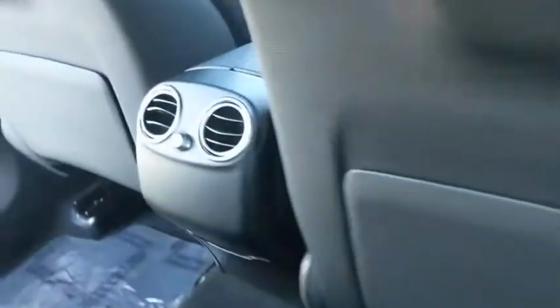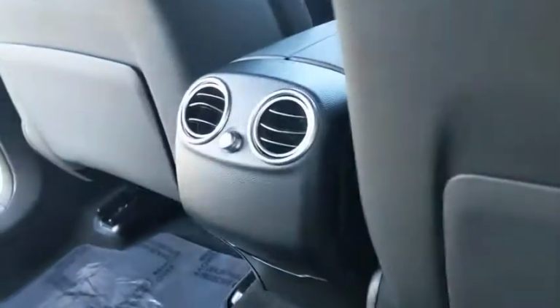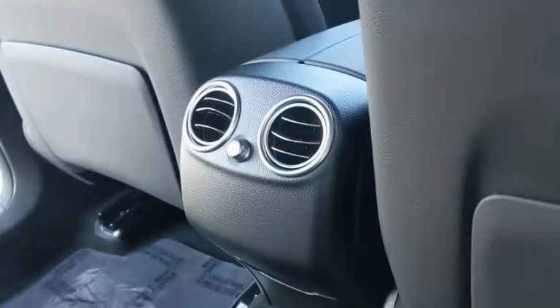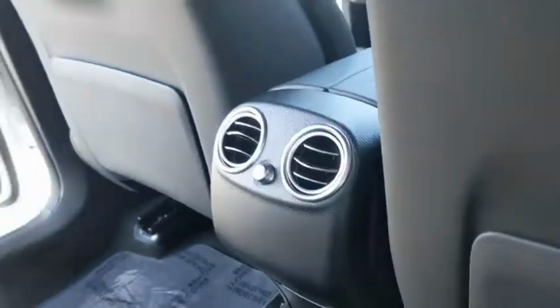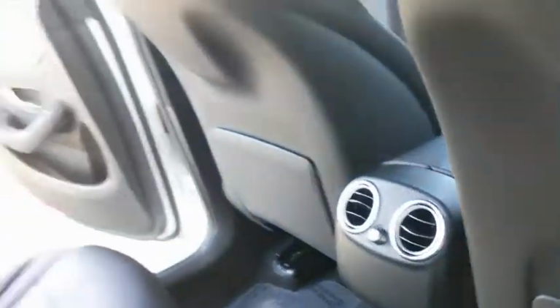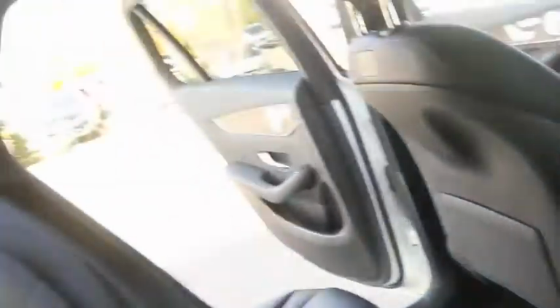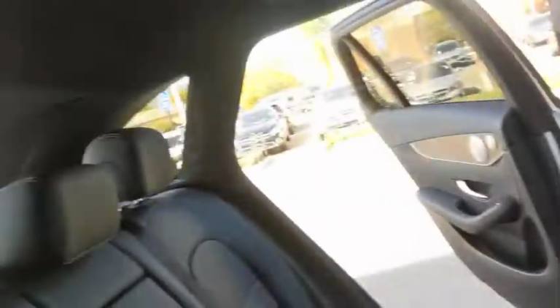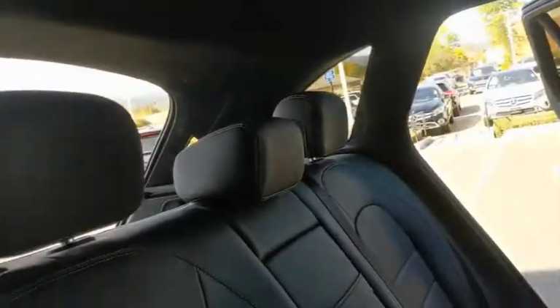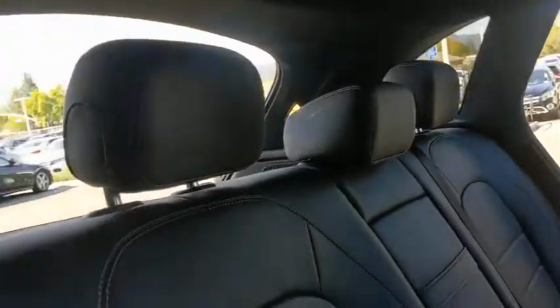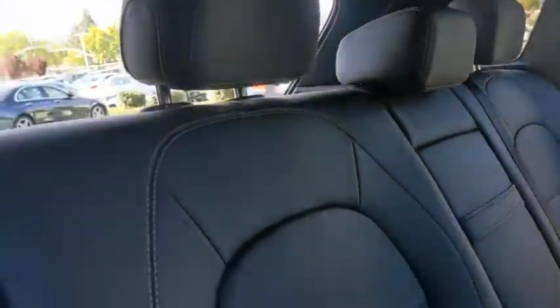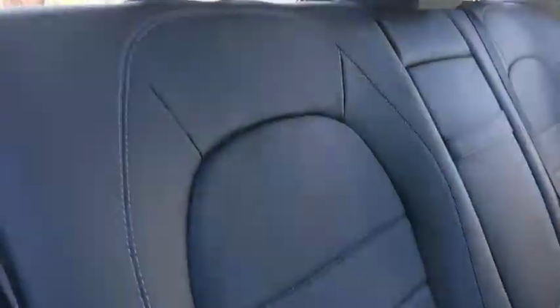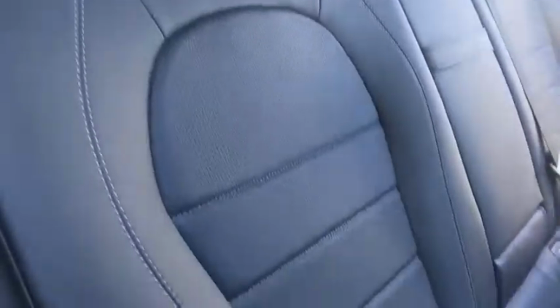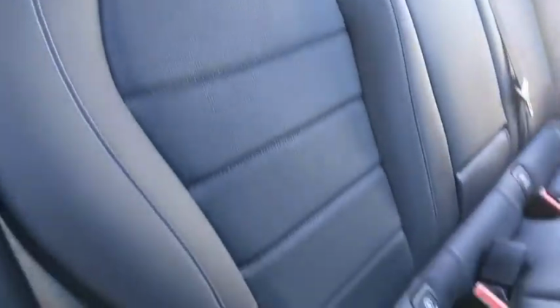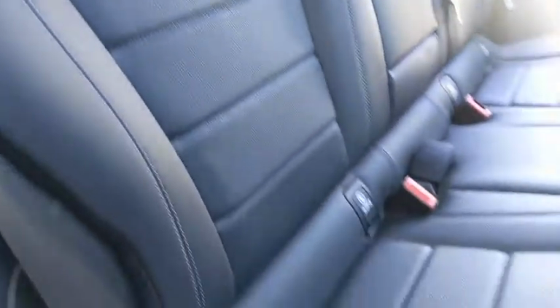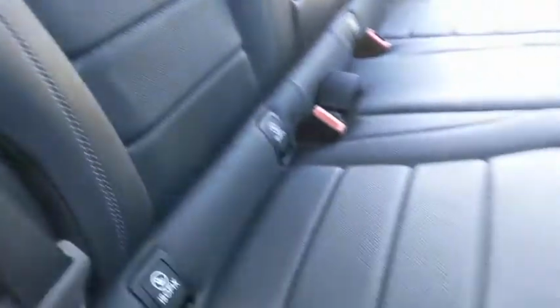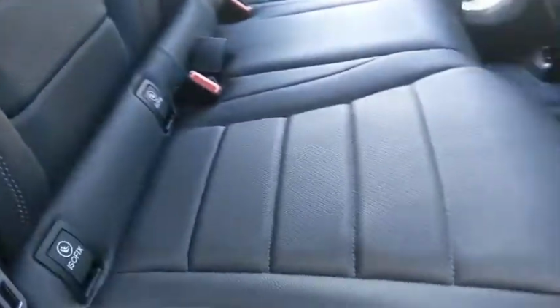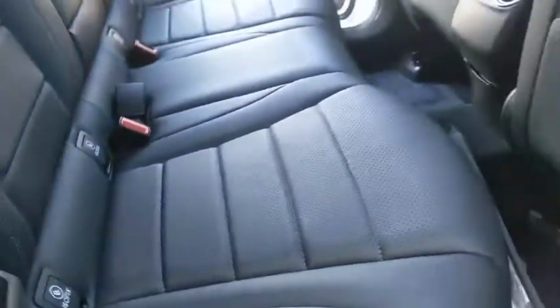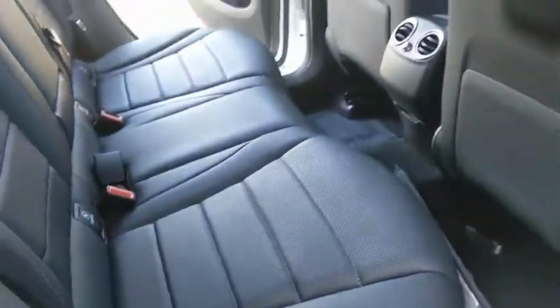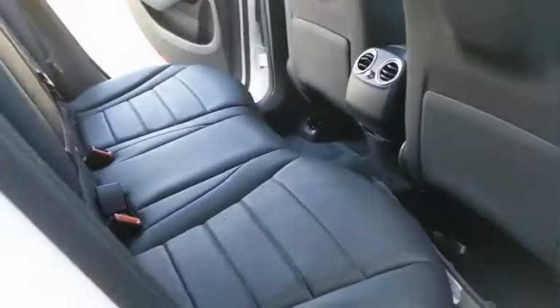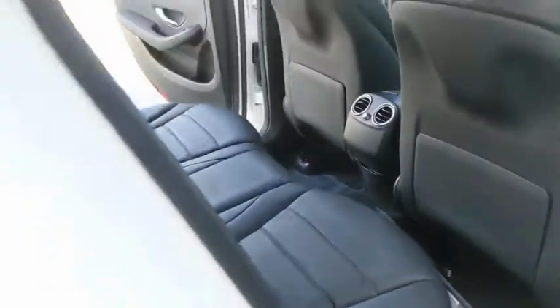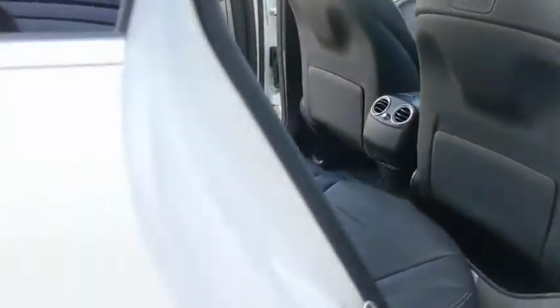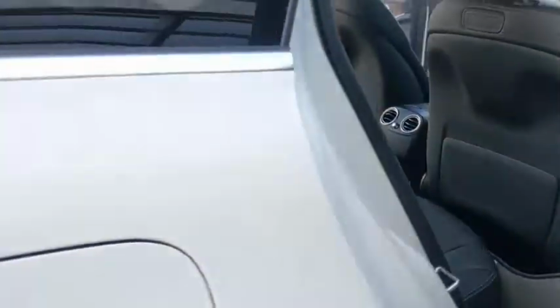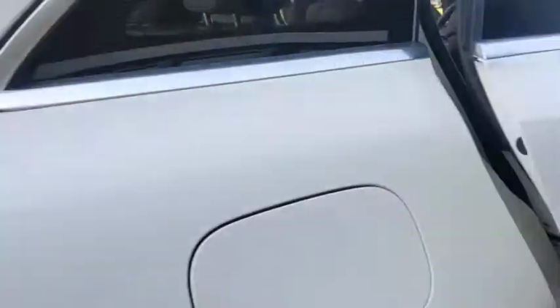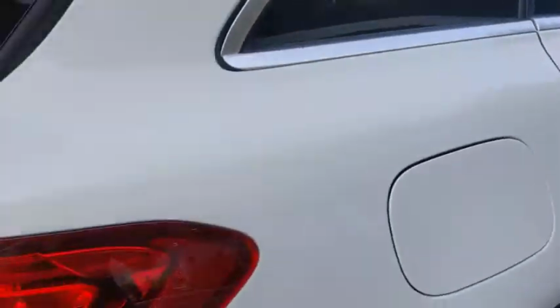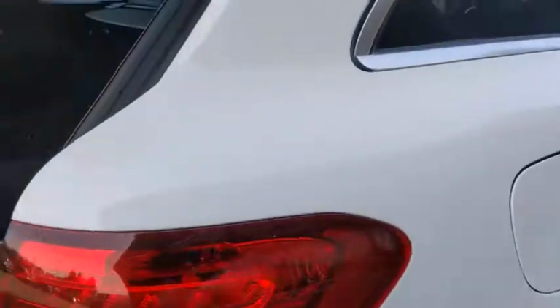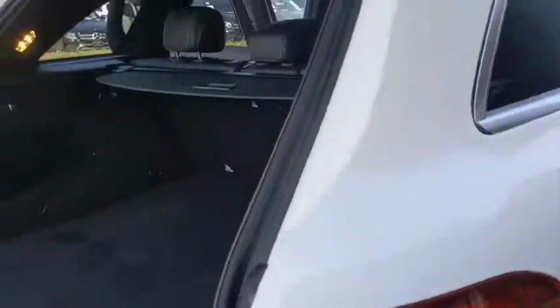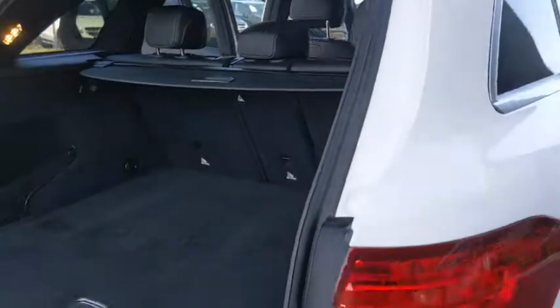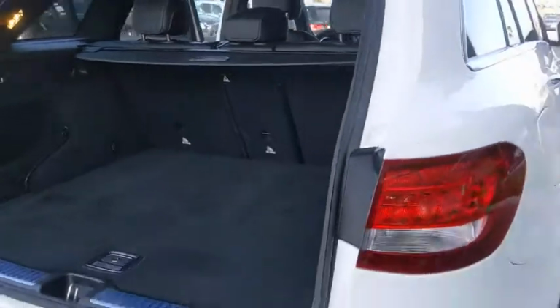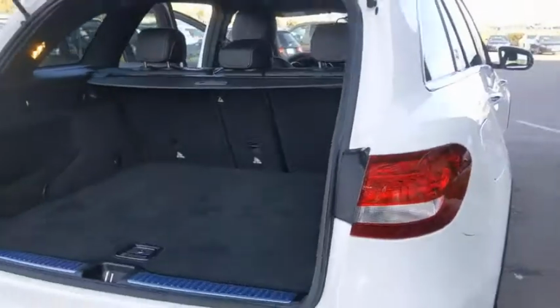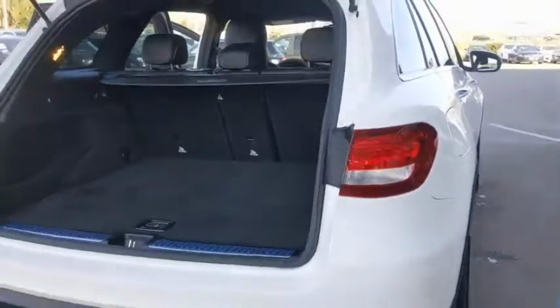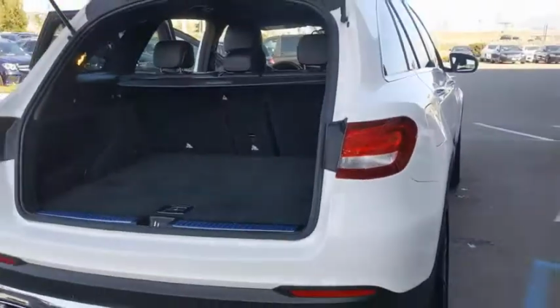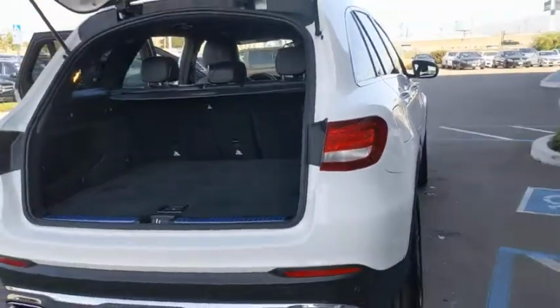Leather-wrapped steering wheel, adjustable steering wheel, power steering, keyless start, four-wheel disc brakes, cruise control, floor mats, aluminum wheels.